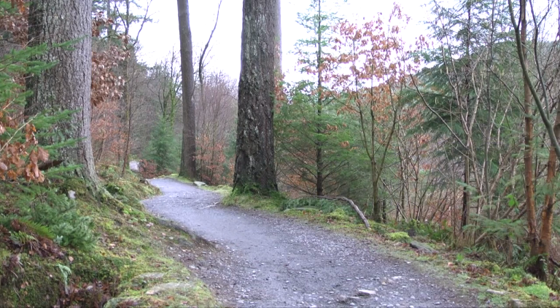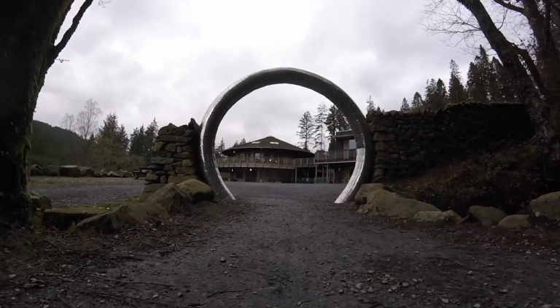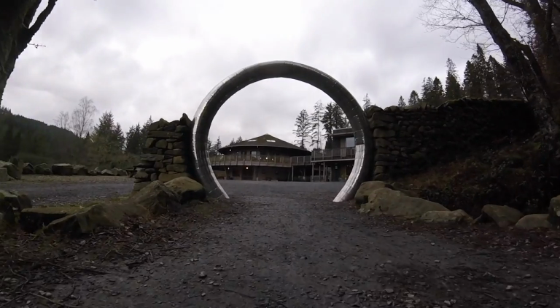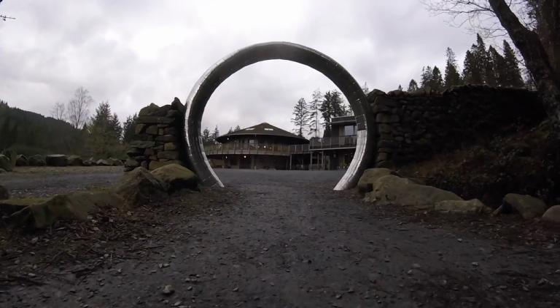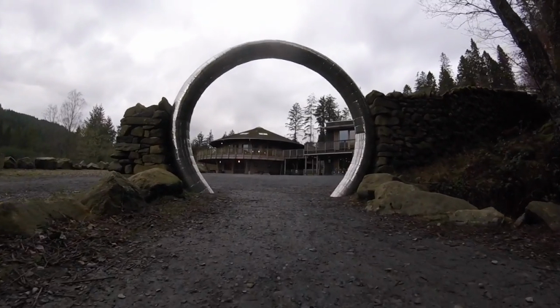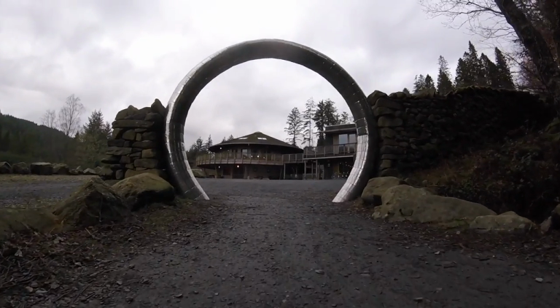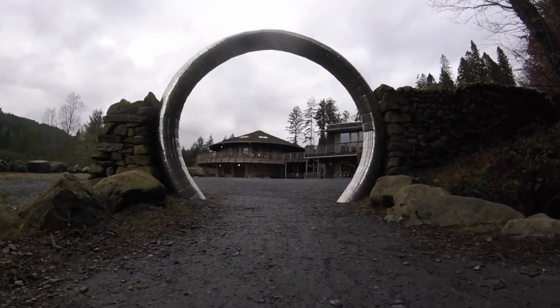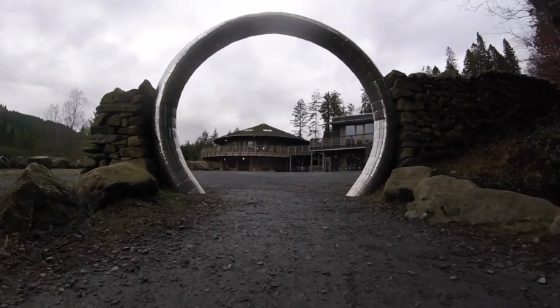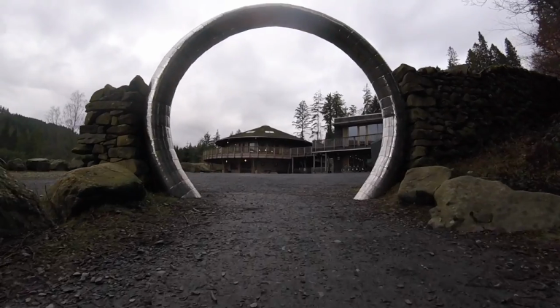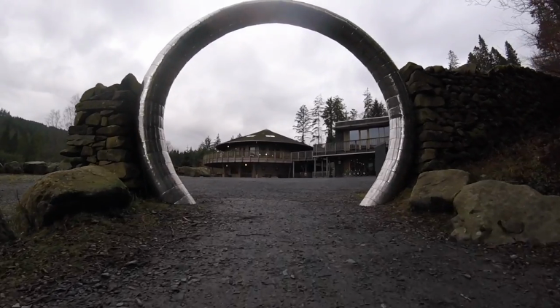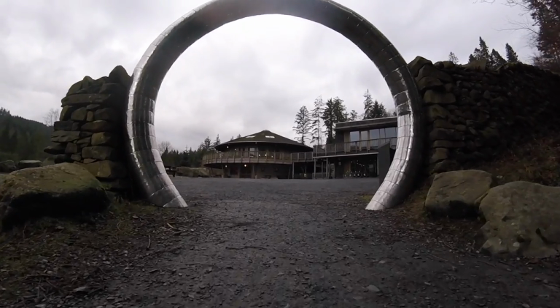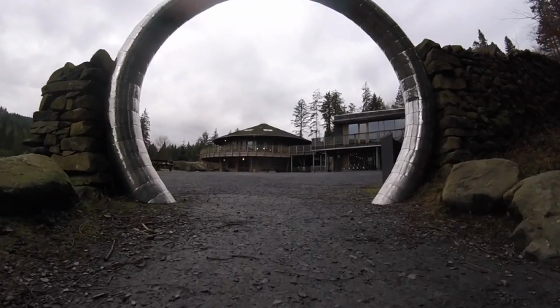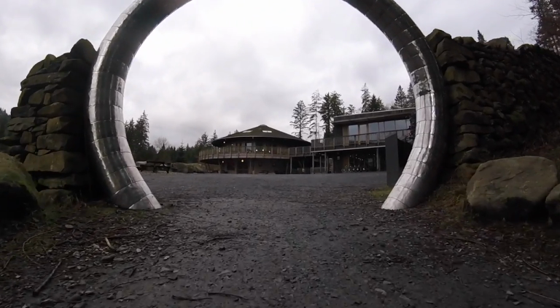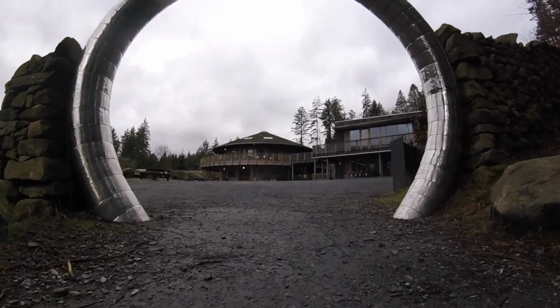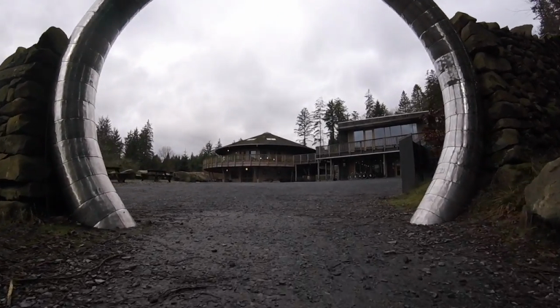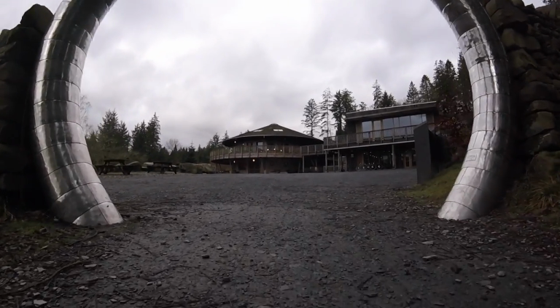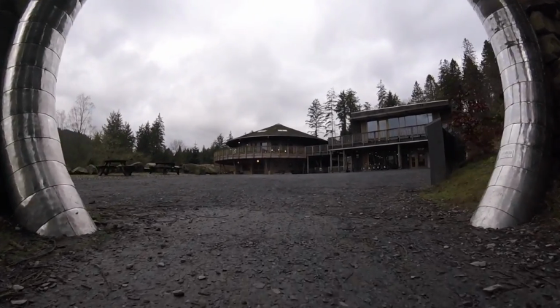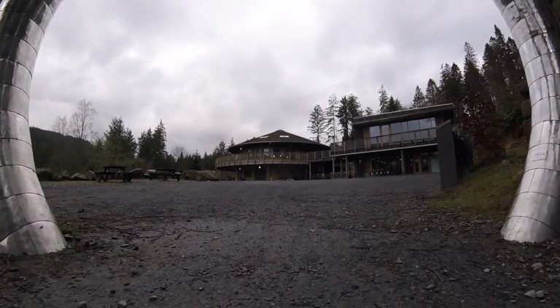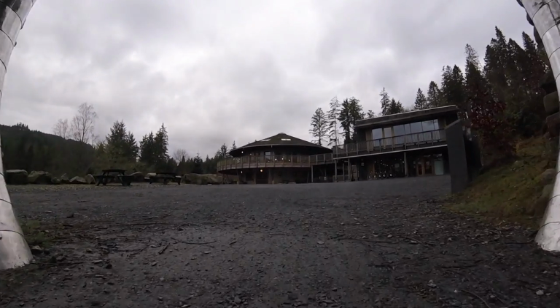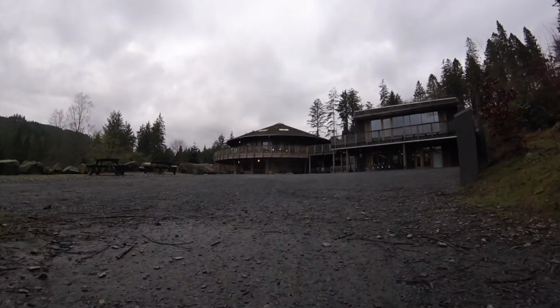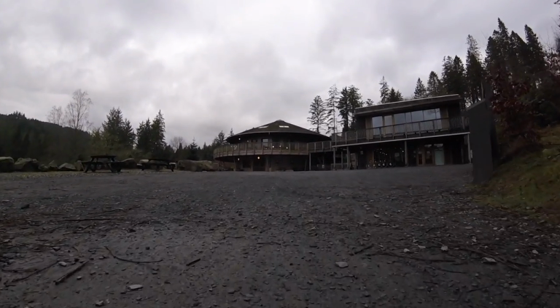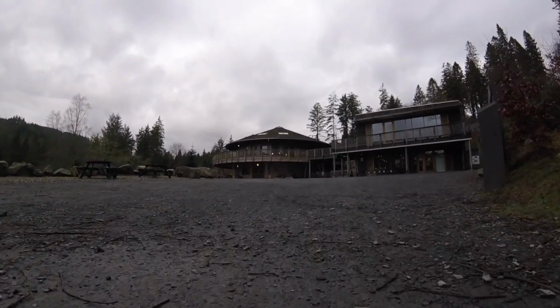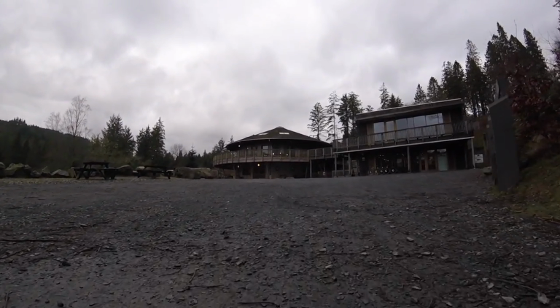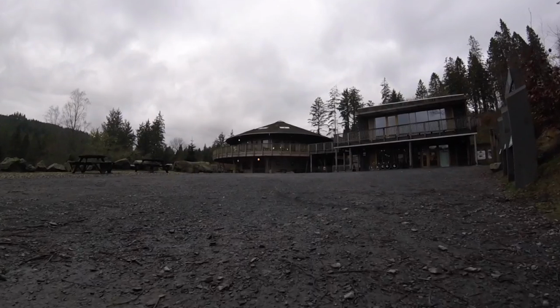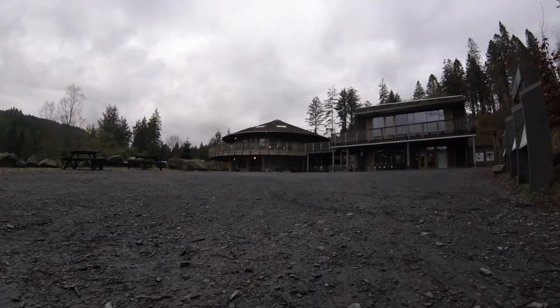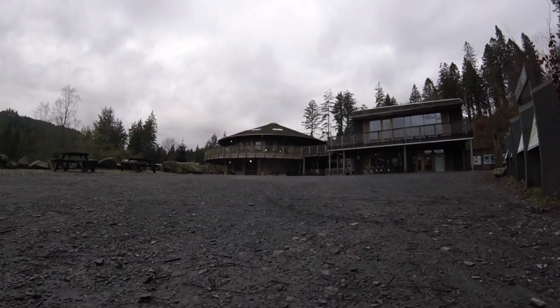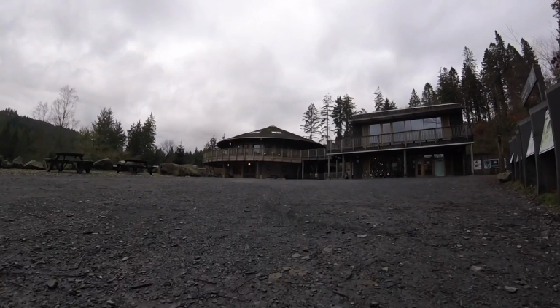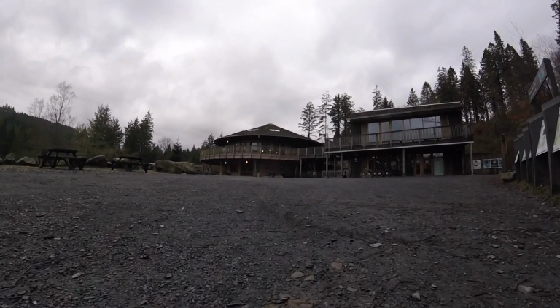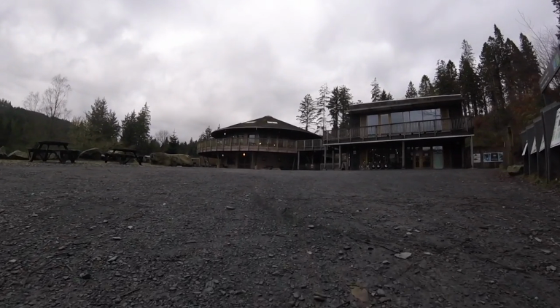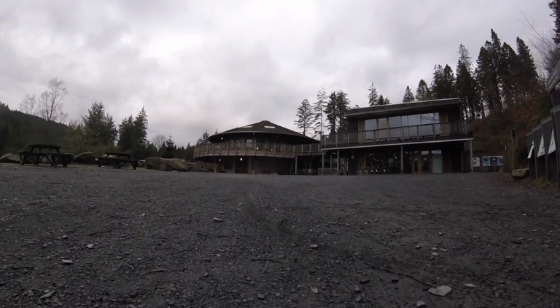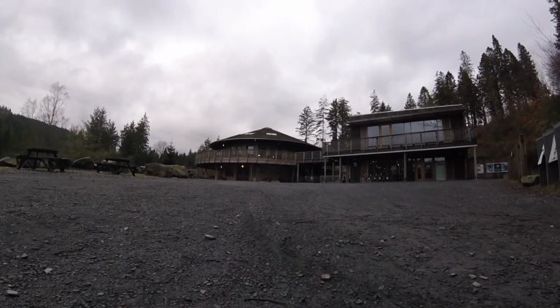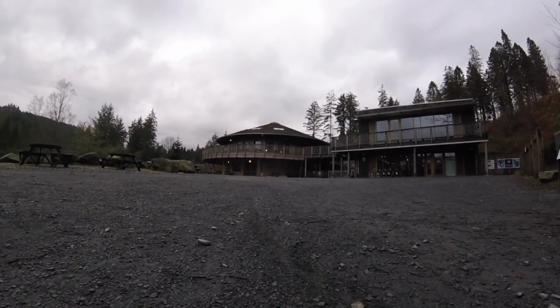And we're now back at the visitor centre, bringing us to the end of the trail. Whilst it is only a relatively short distance round, it does offer some interesting challenges as well as some beautiful vistas.